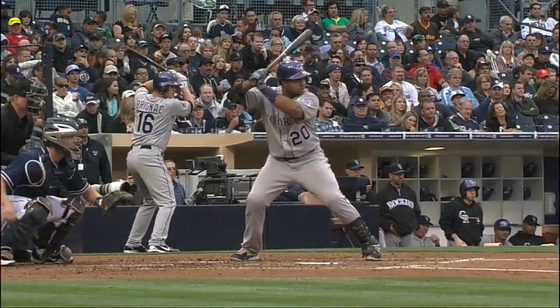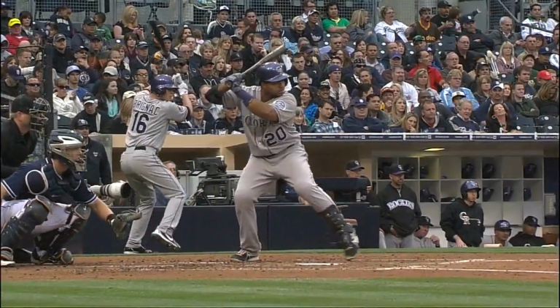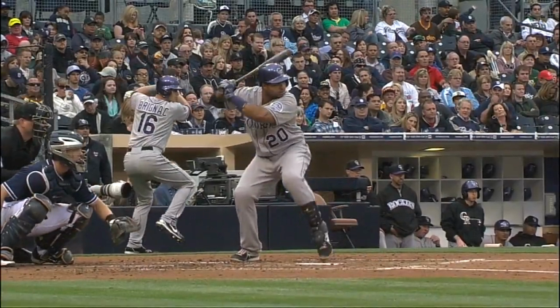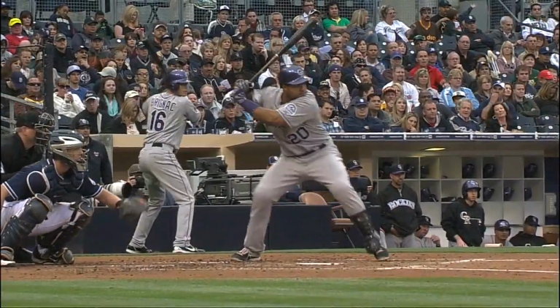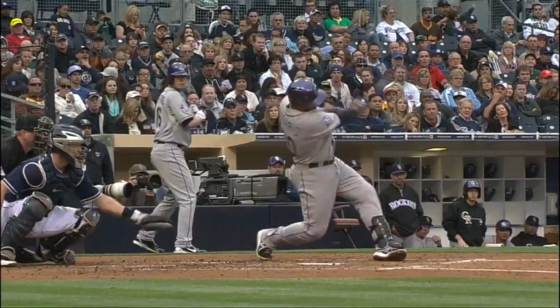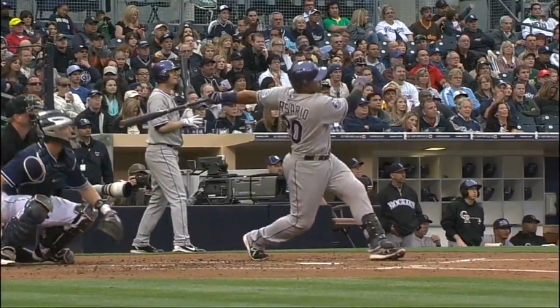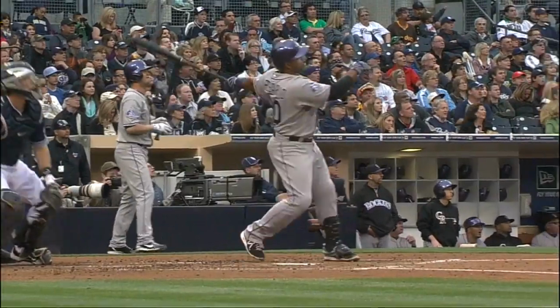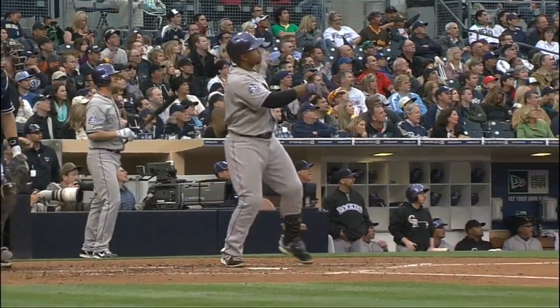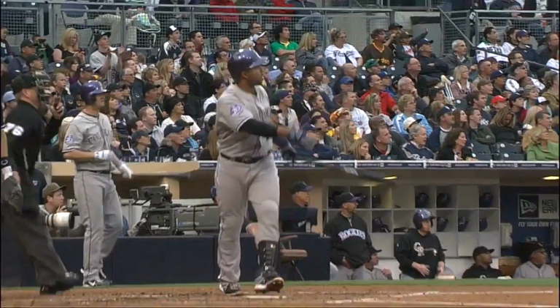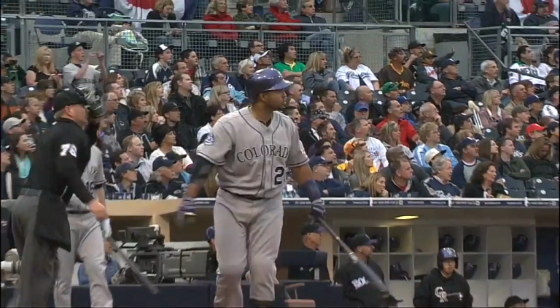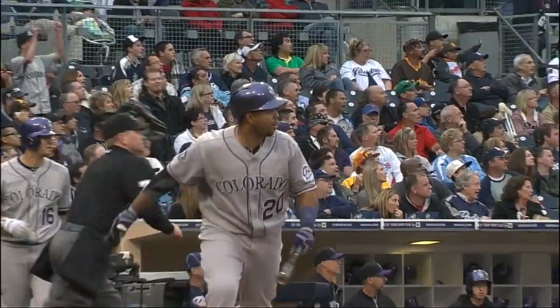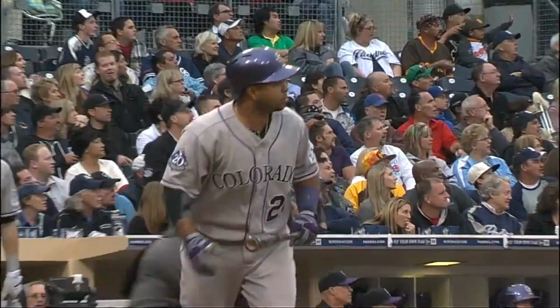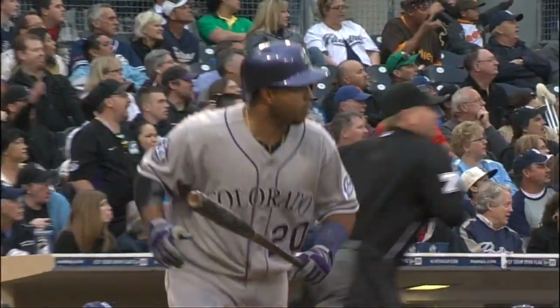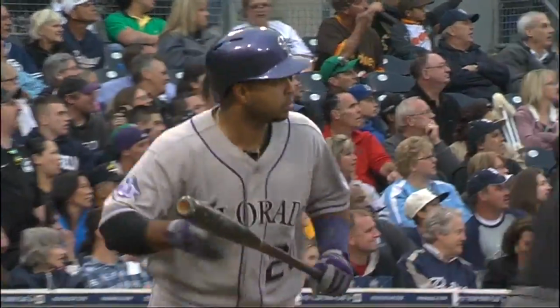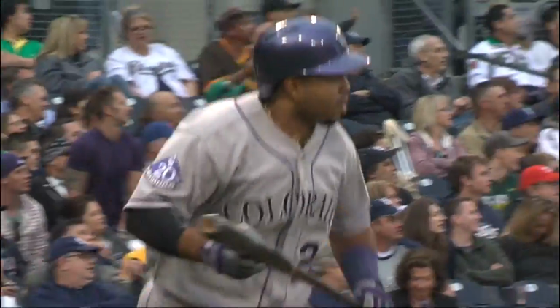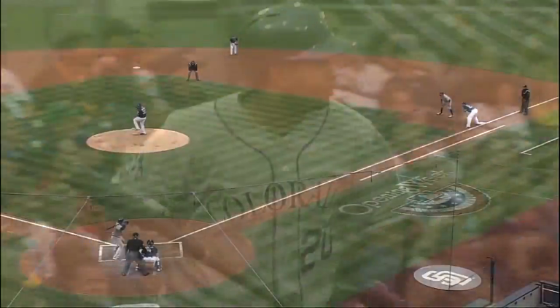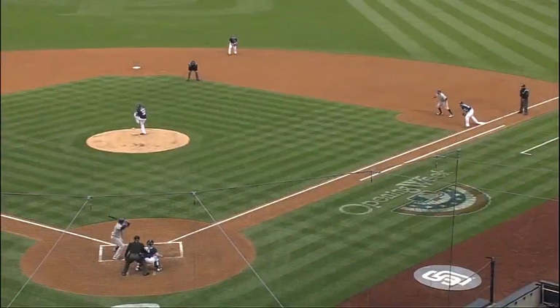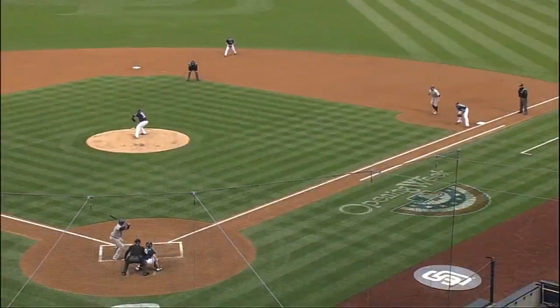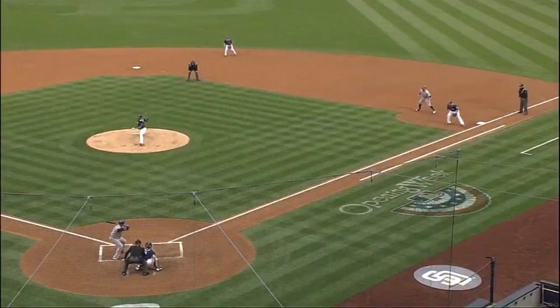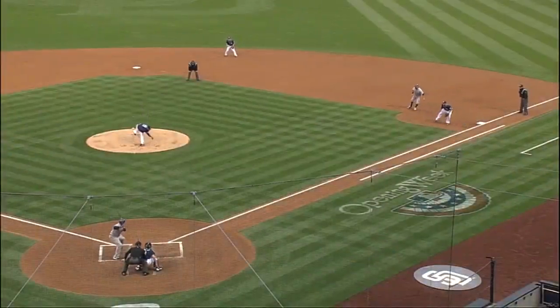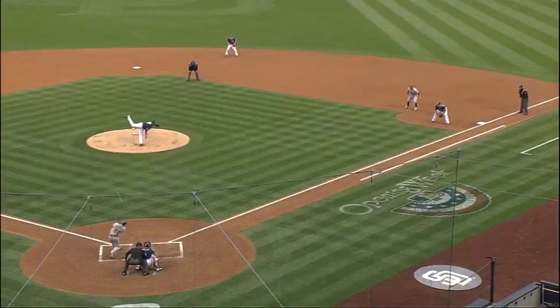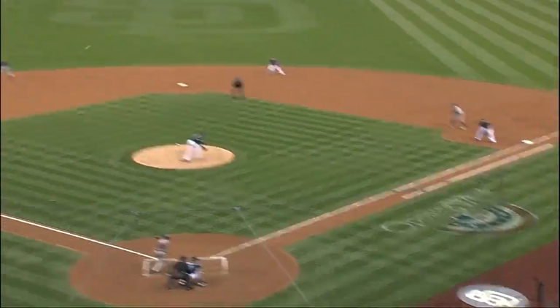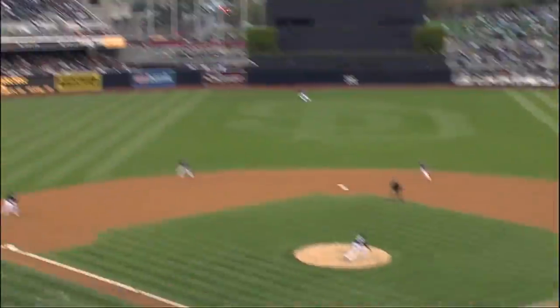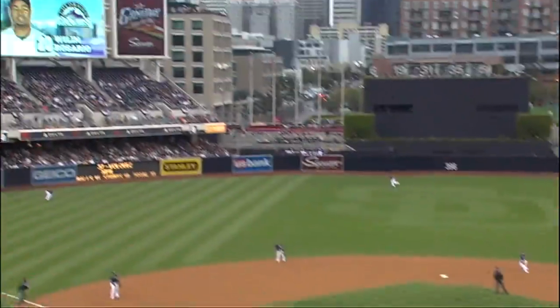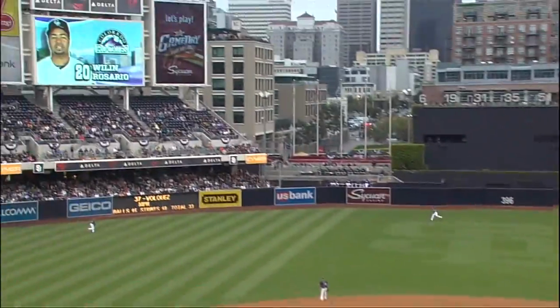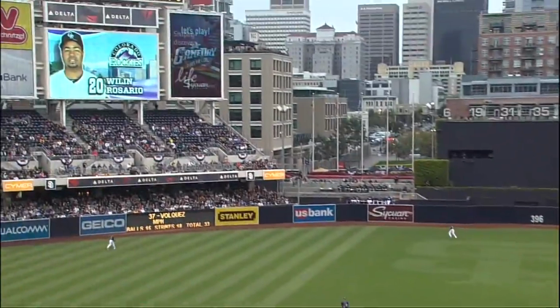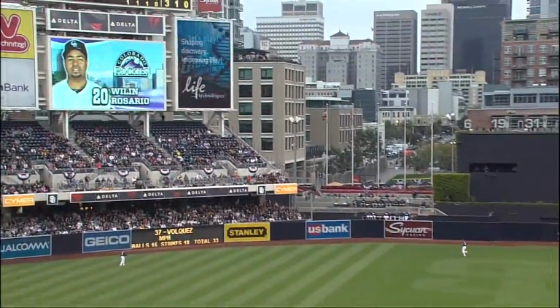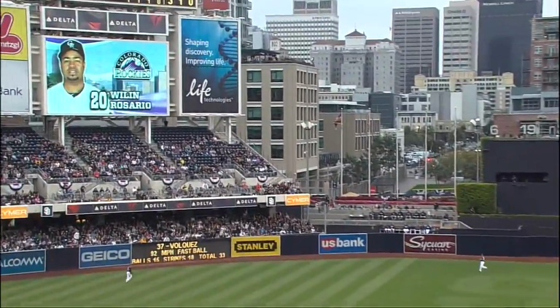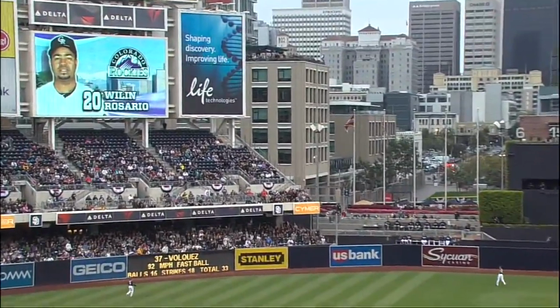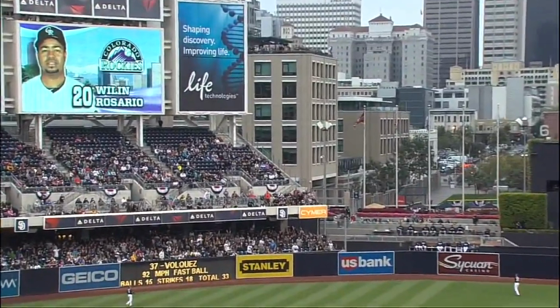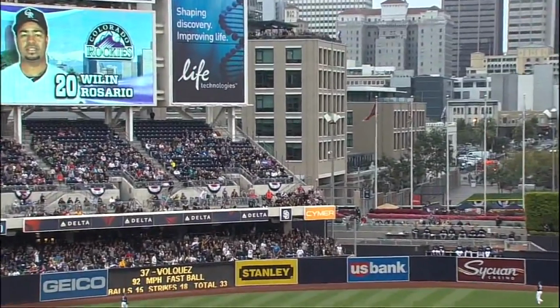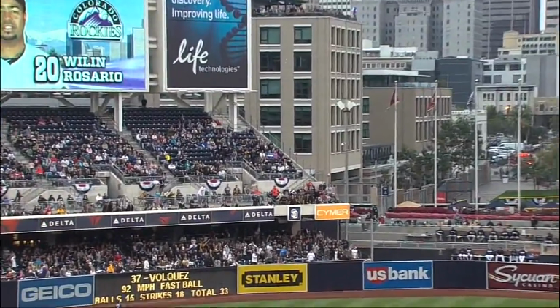Very short, compact swing. Sammy Sosa toe tap — whatever you want to call it. And then a souvenir in the second deck.